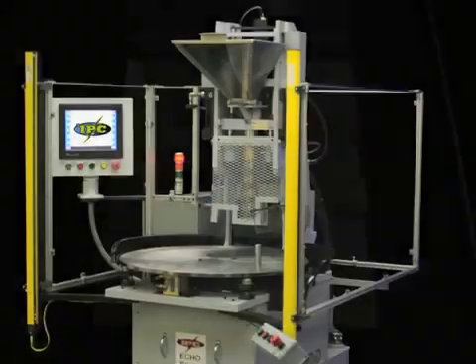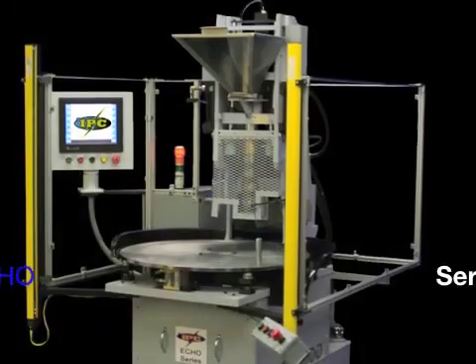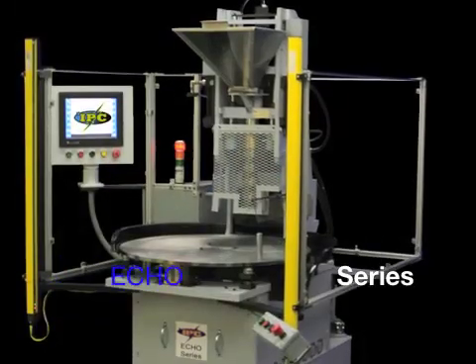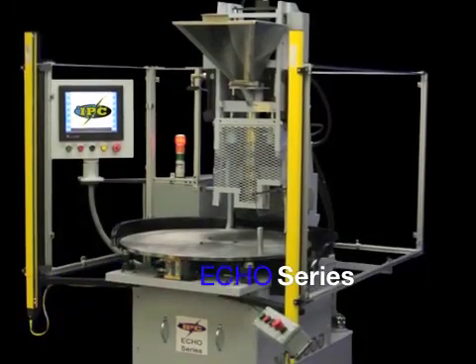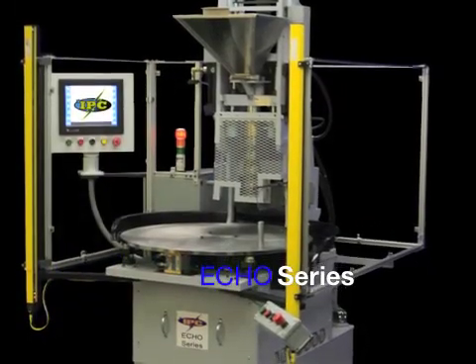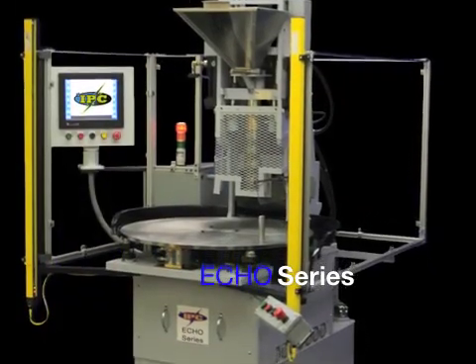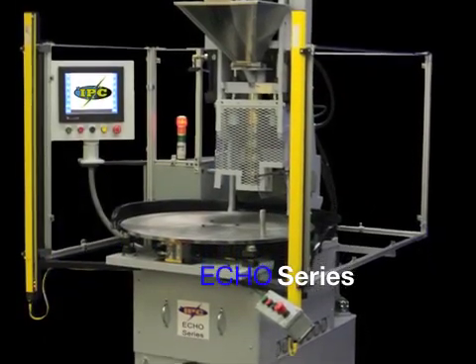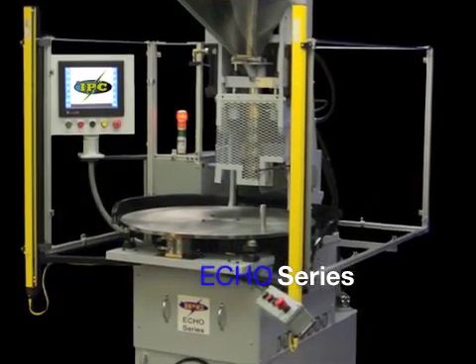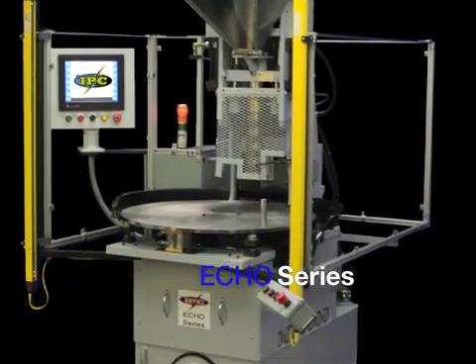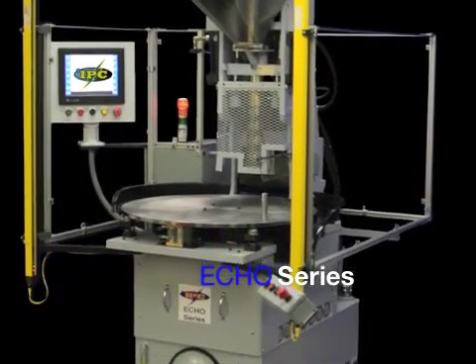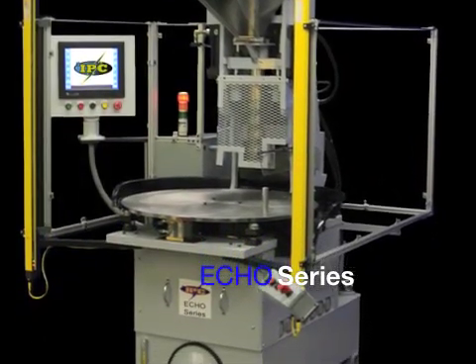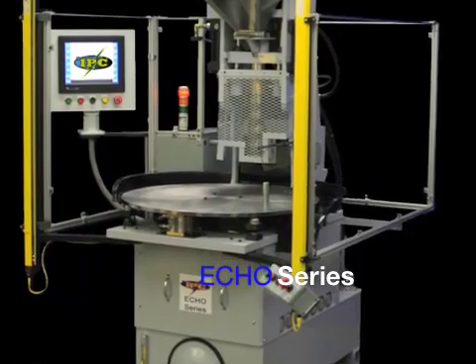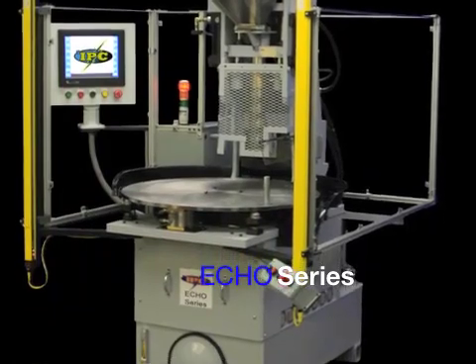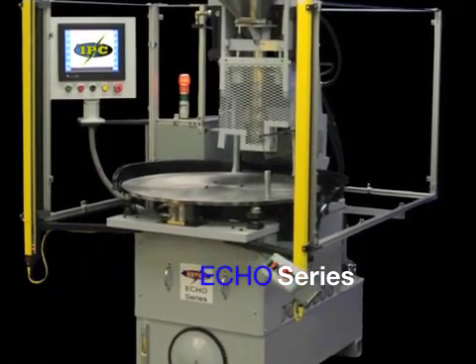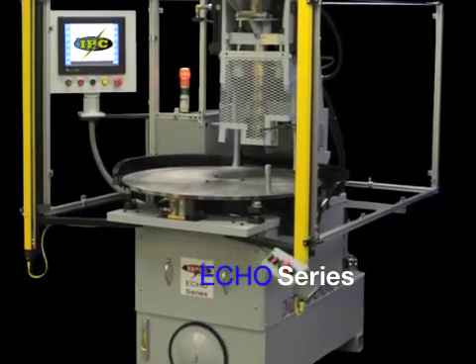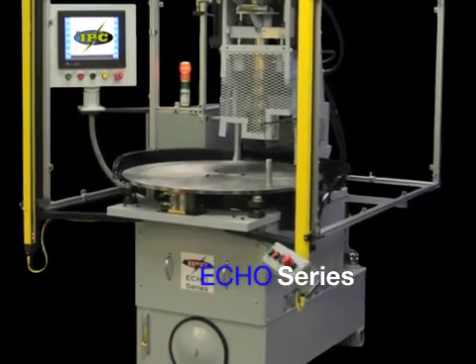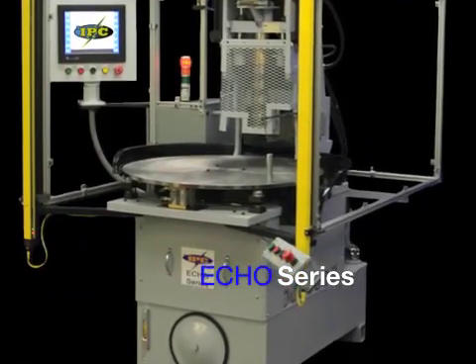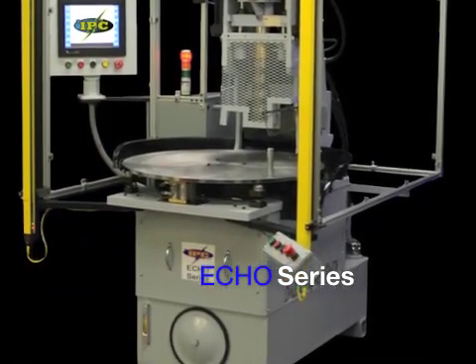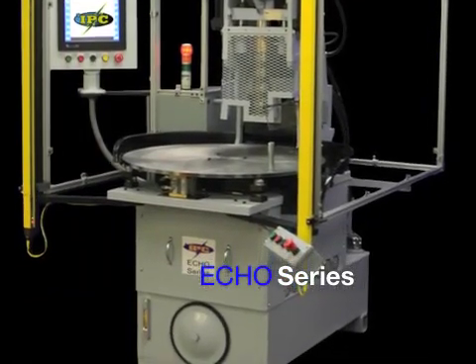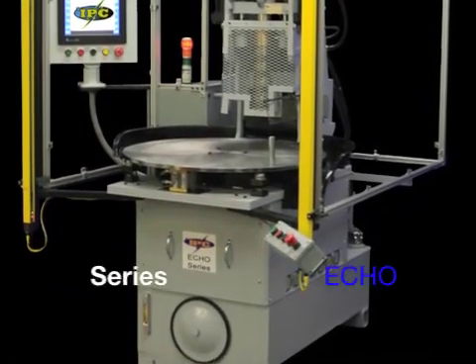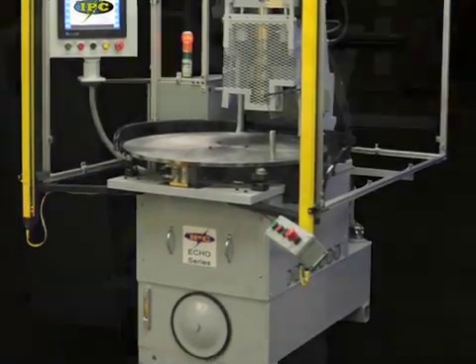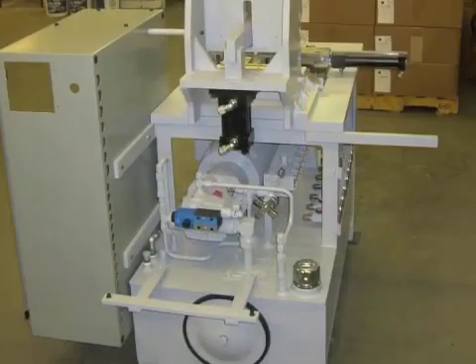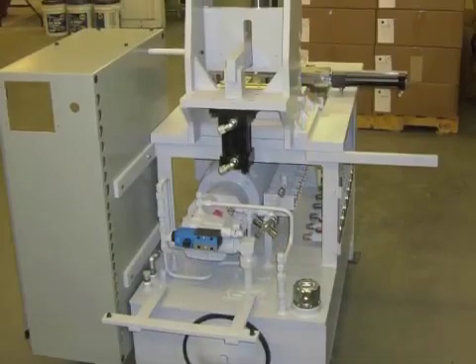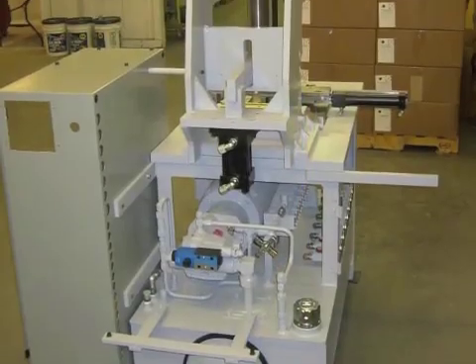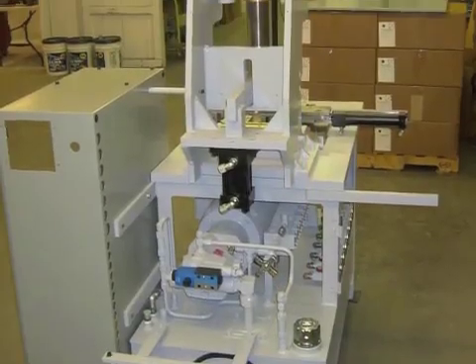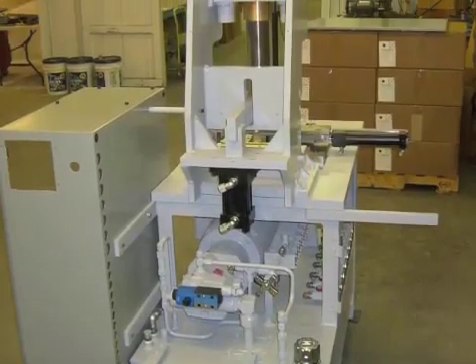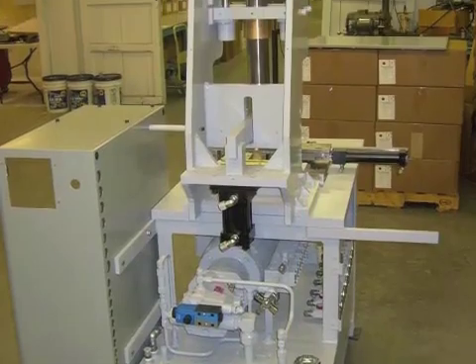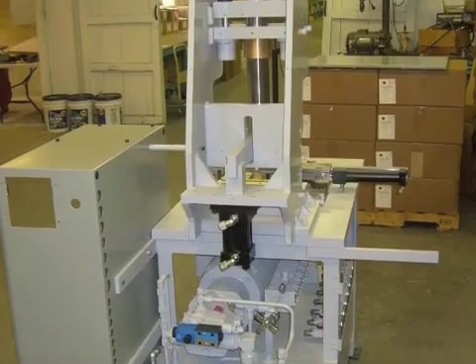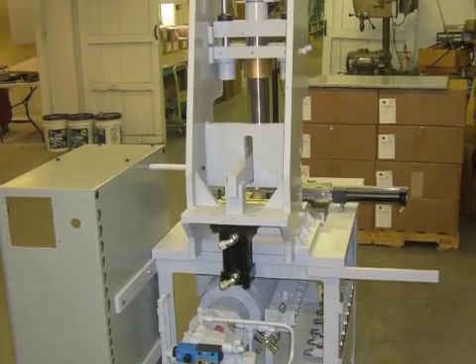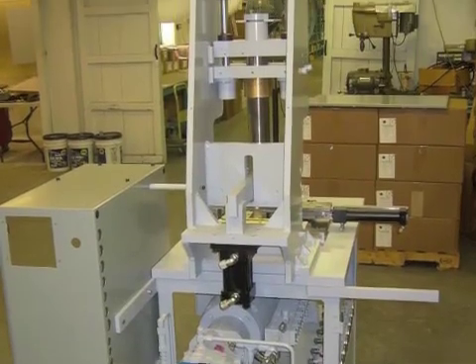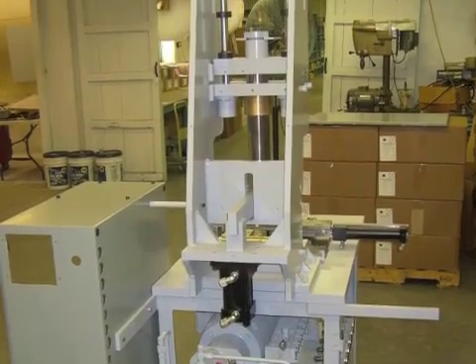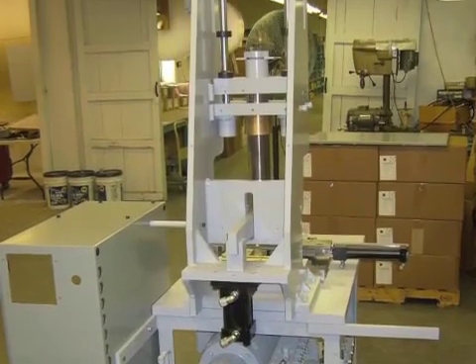Illinois Precision would like to introduce the new Echo Series vertical insert molding machine. We custom build each machine right here in our Bicknell, Indiana shop.